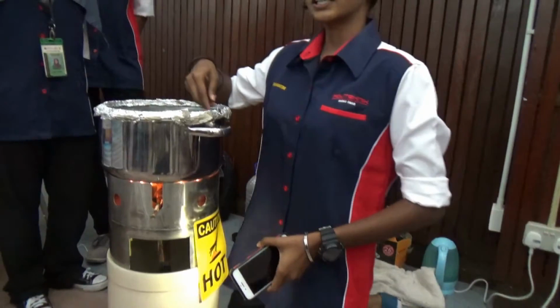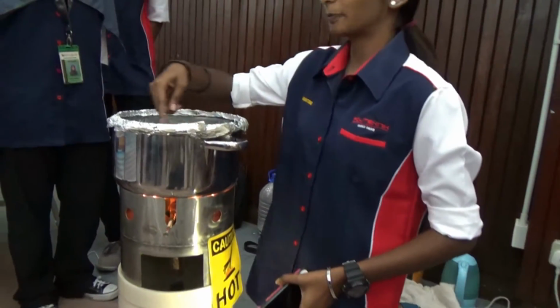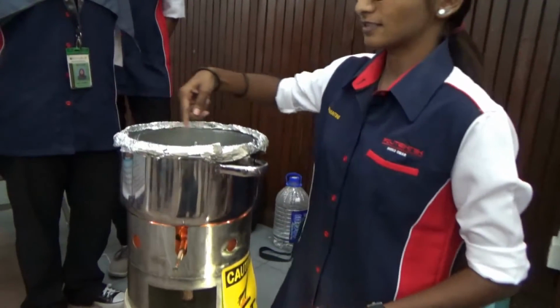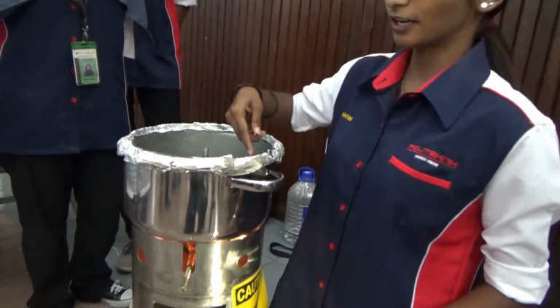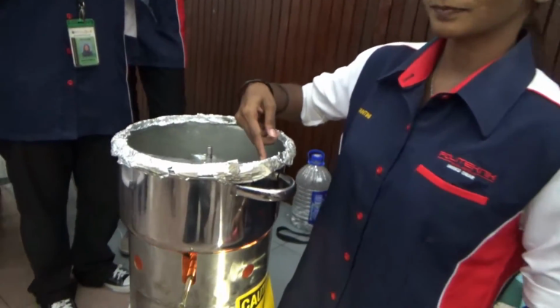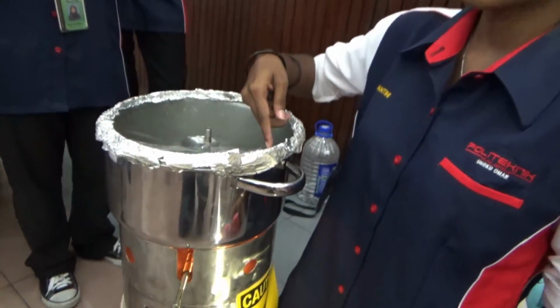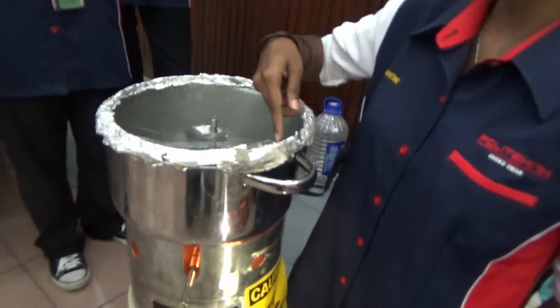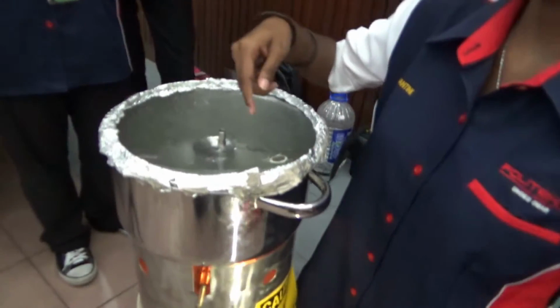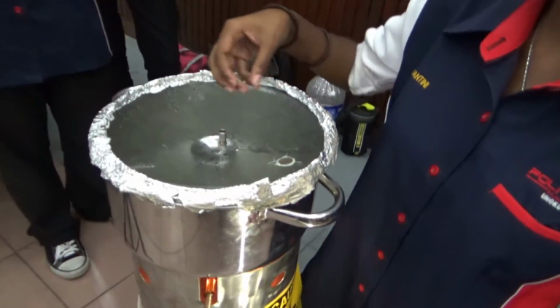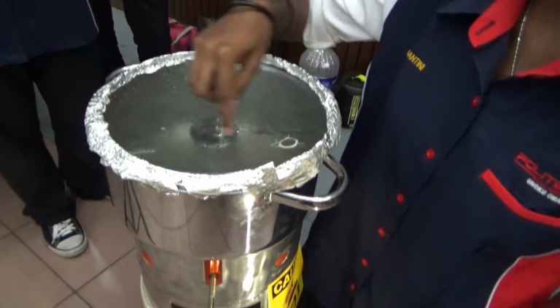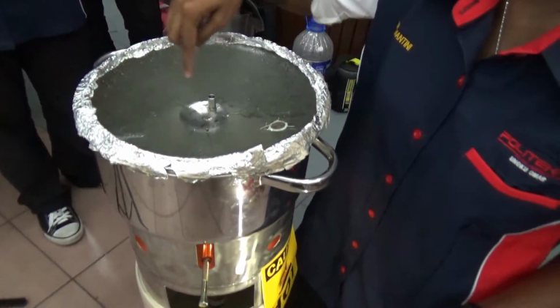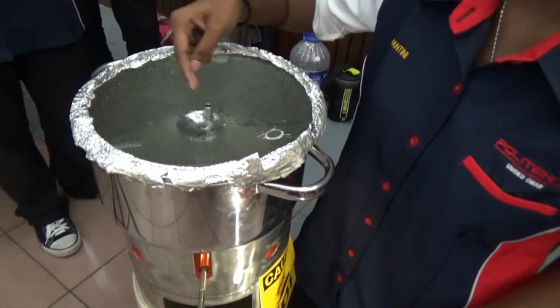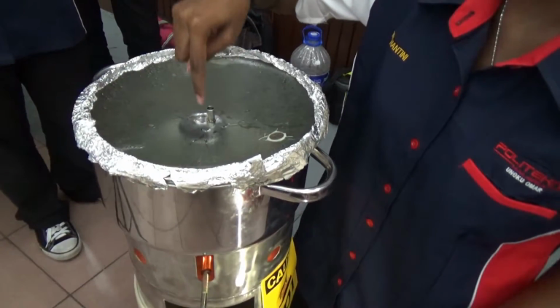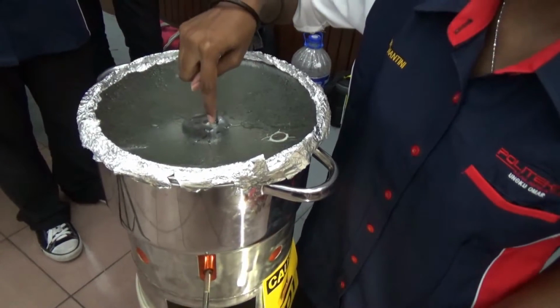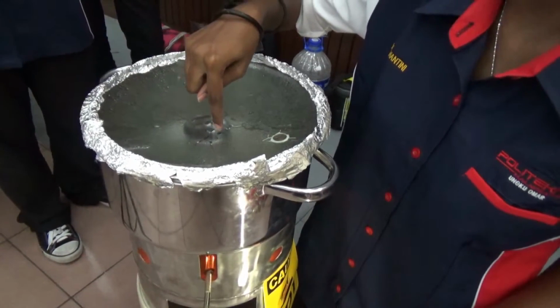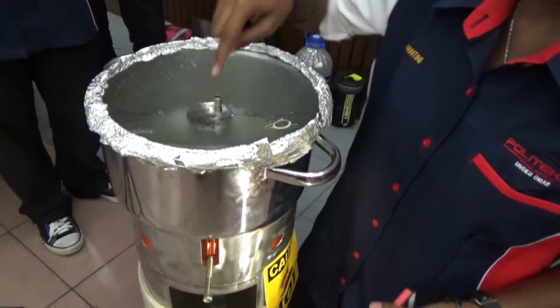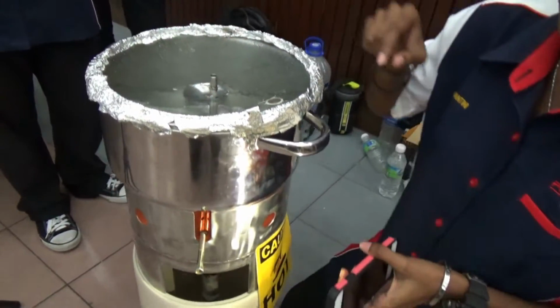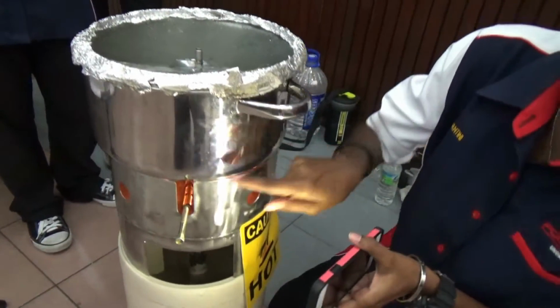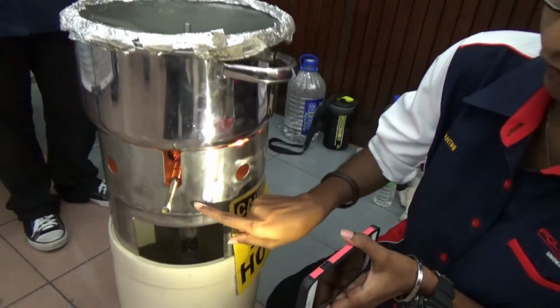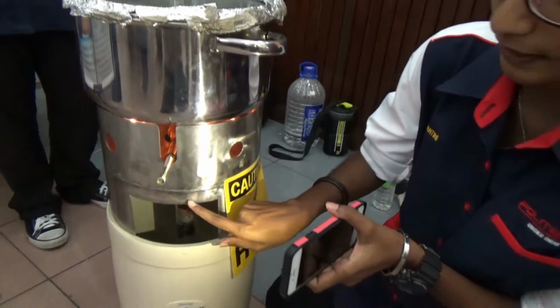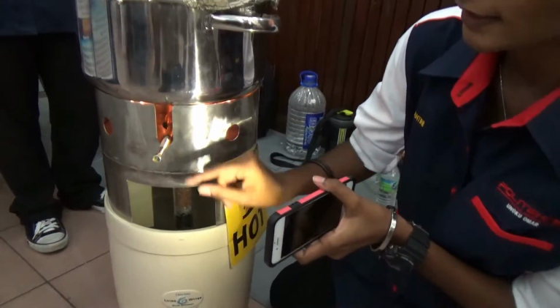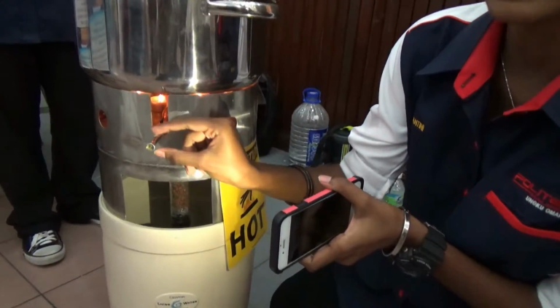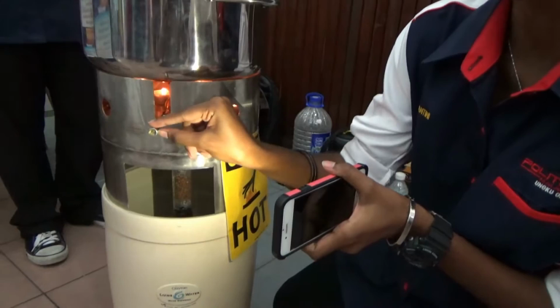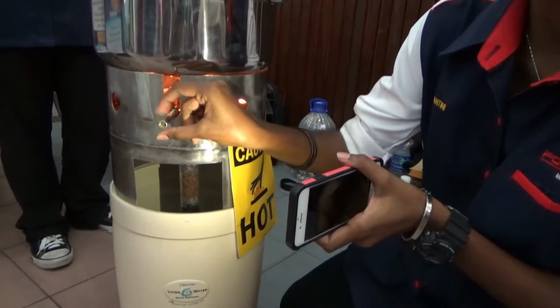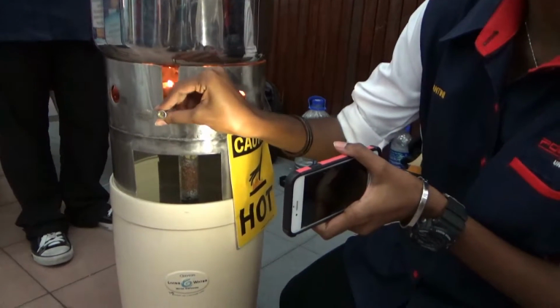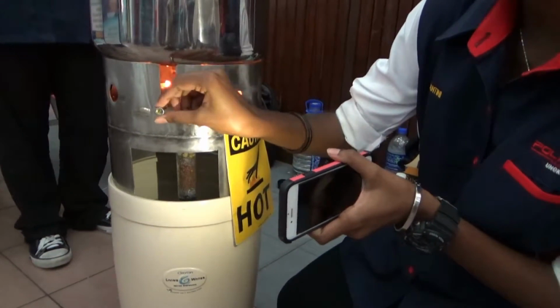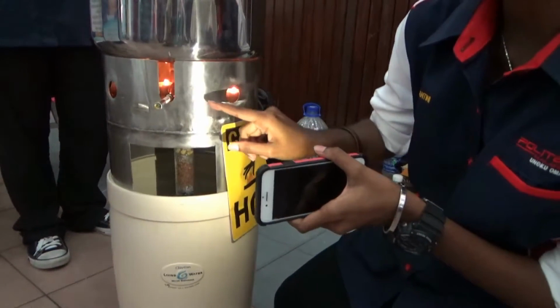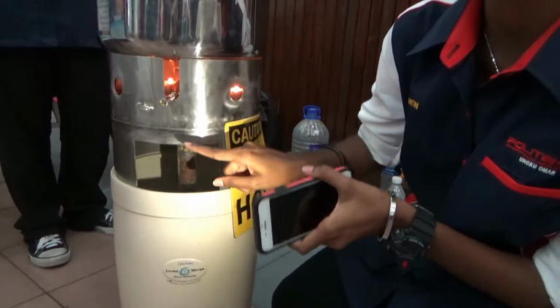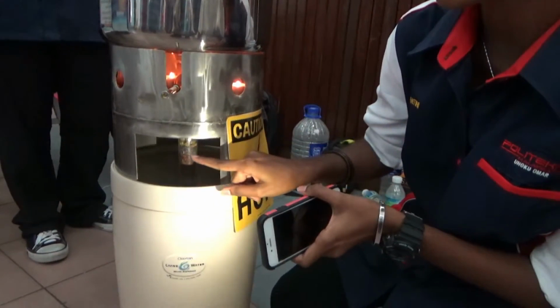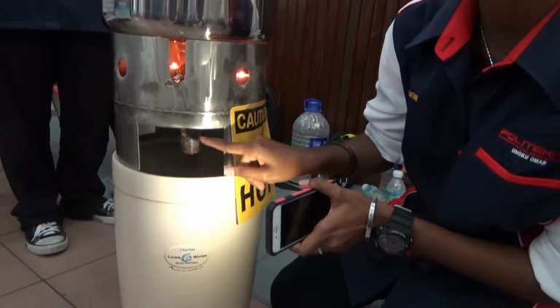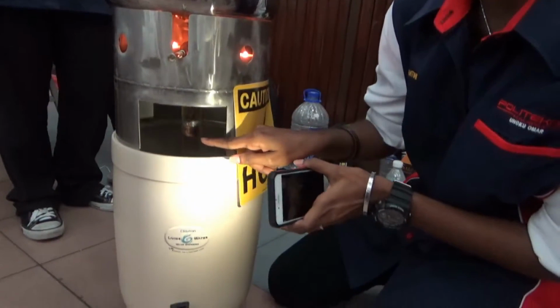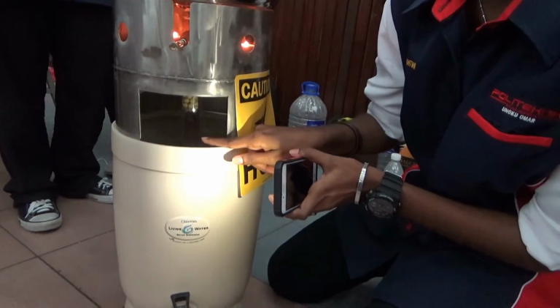Water evaporates here, and then it will form water droplets and fall into the valve socket. After opening the valve, the water will flow throughout the valve.